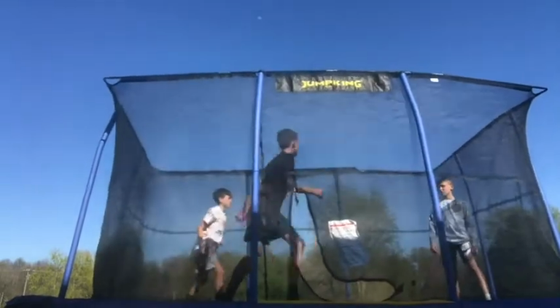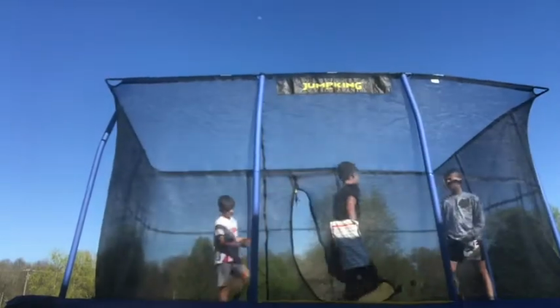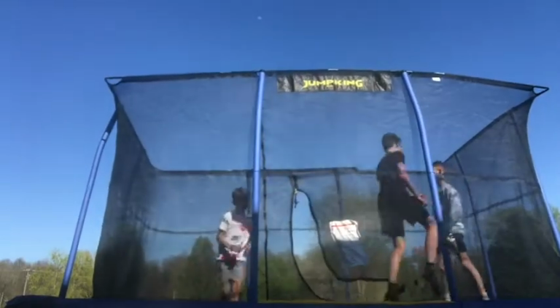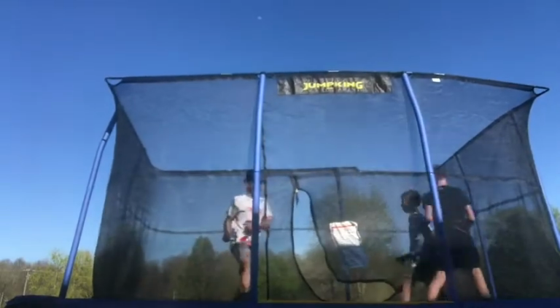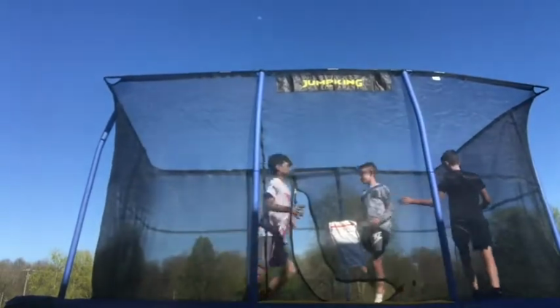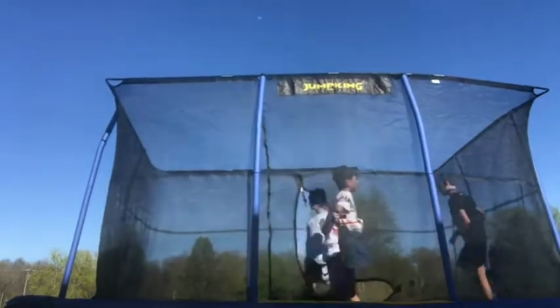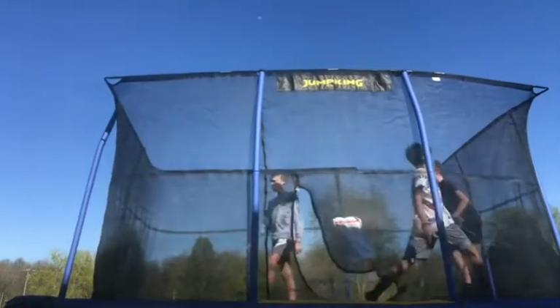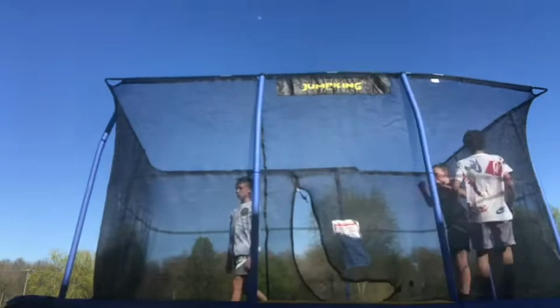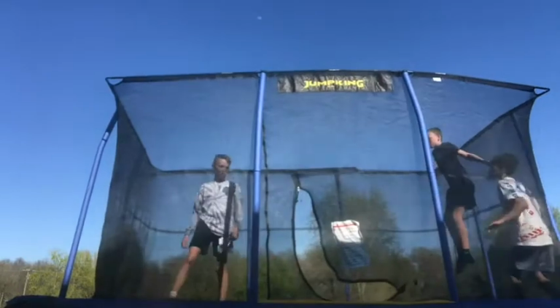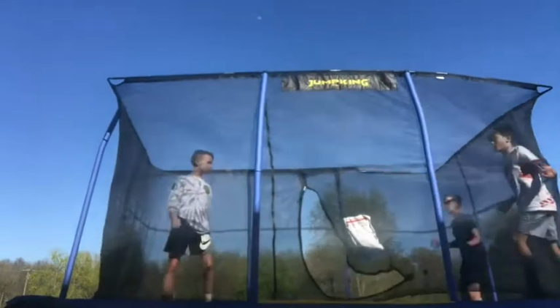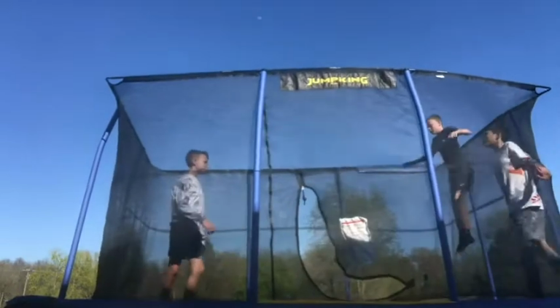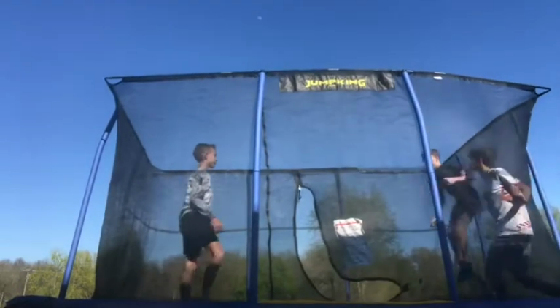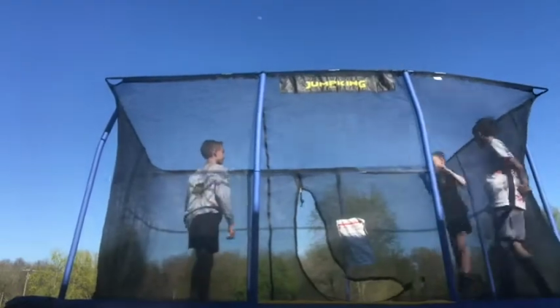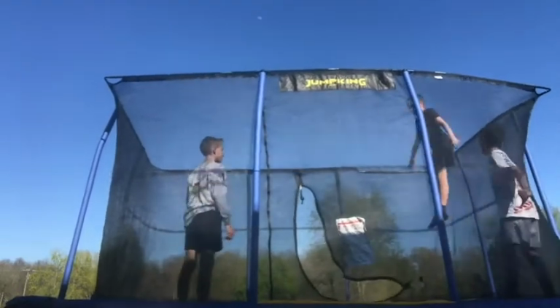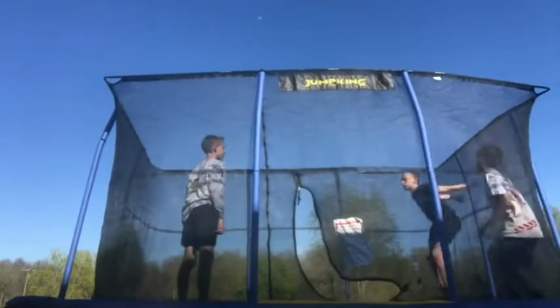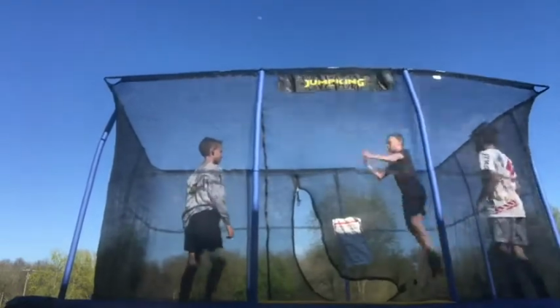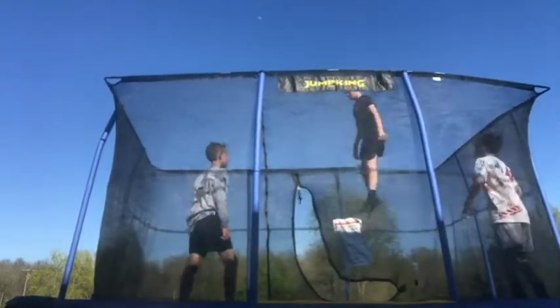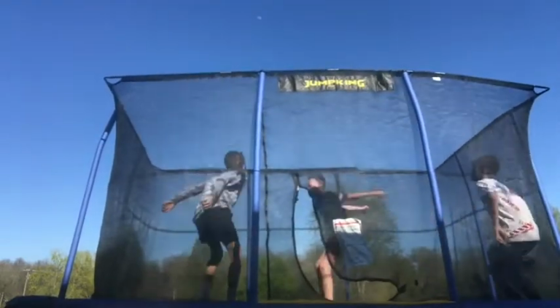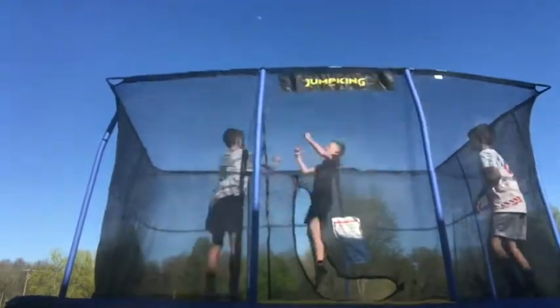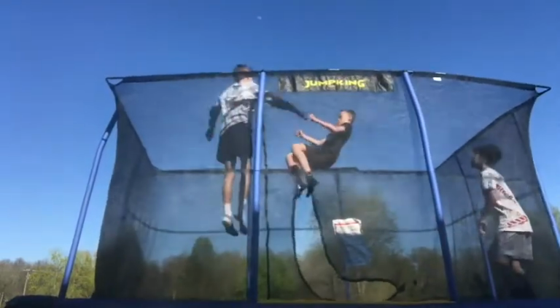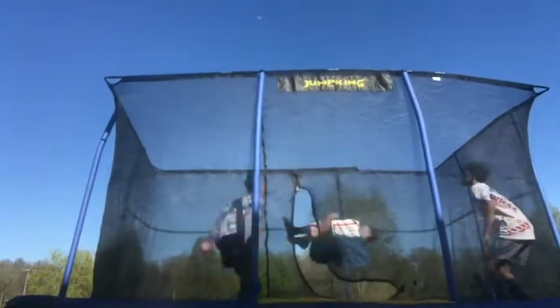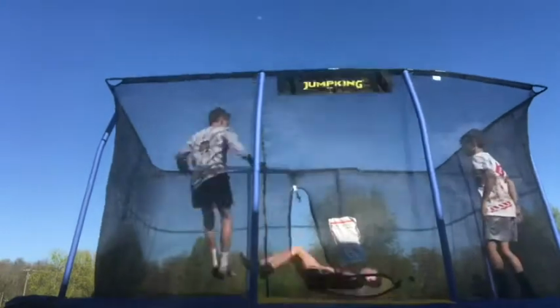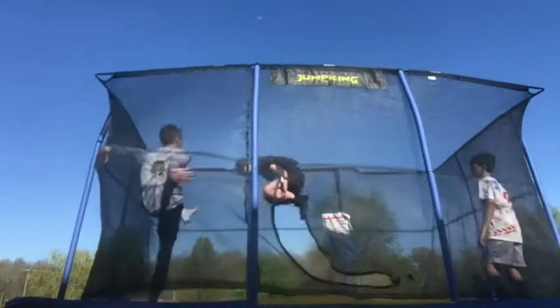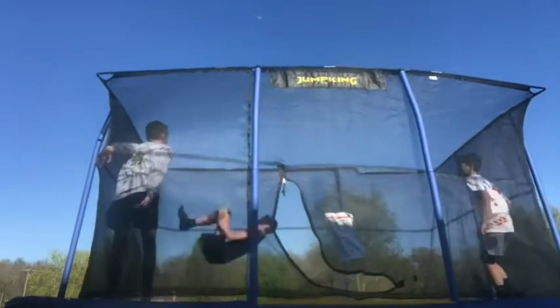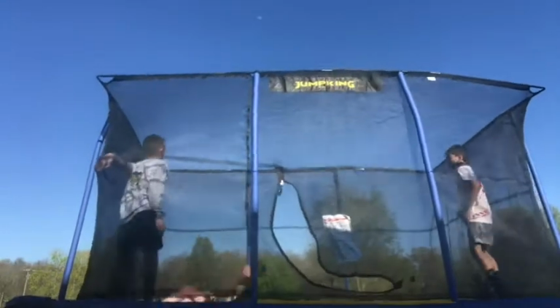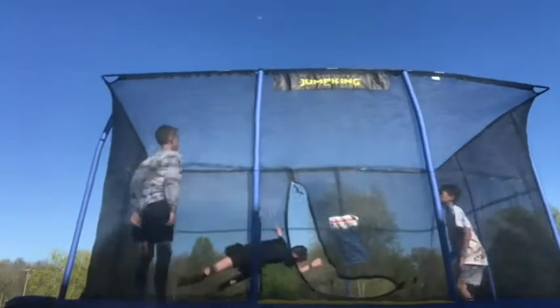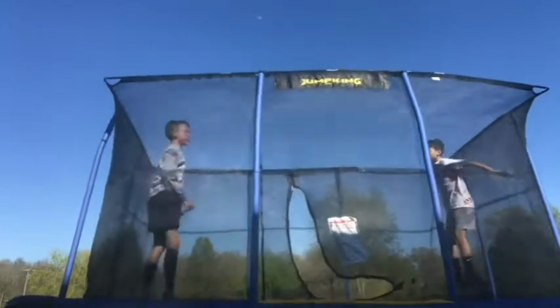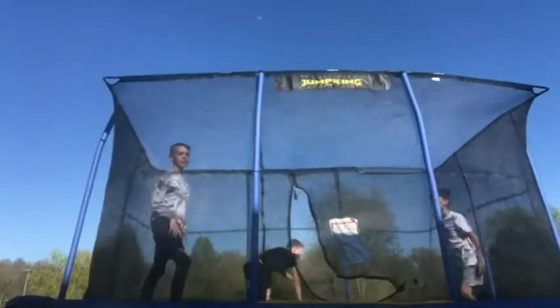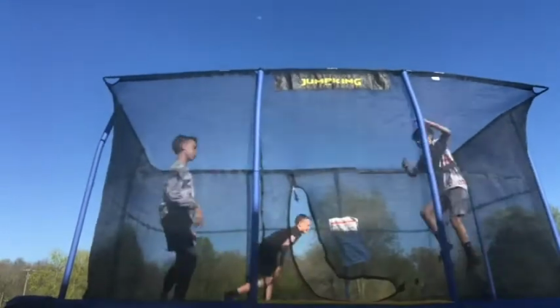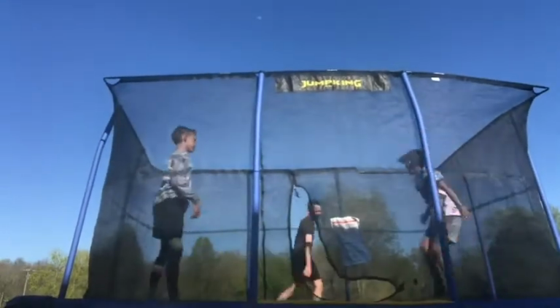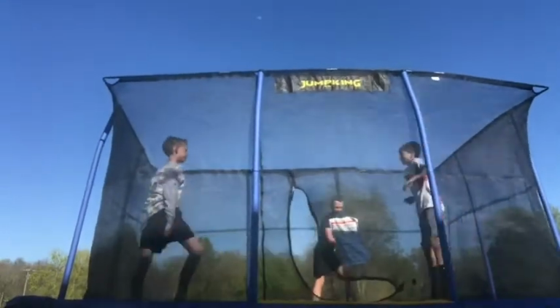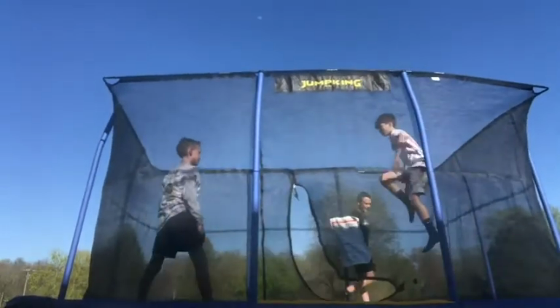Now we're gonna do a front kaboom and Owen's gonna bounce me. Front kaboom. We just can't land that fully — we just can't land that right now.